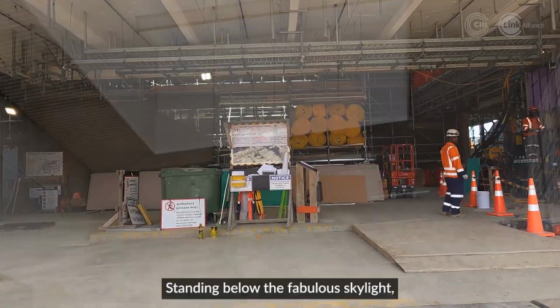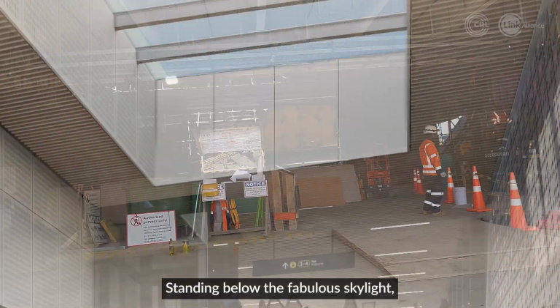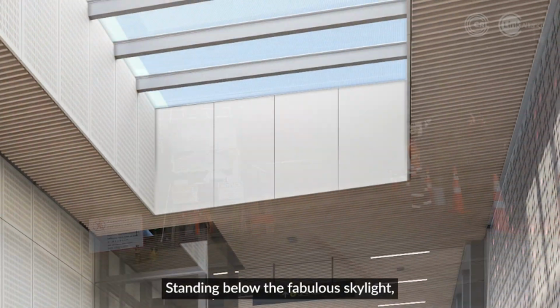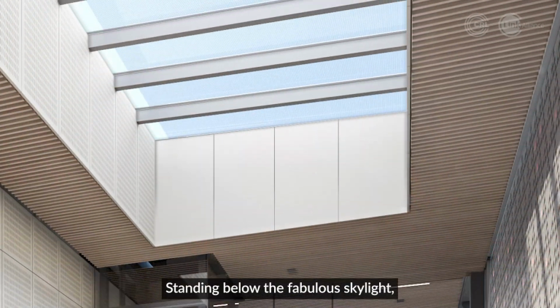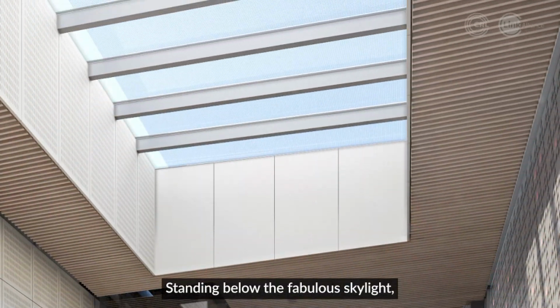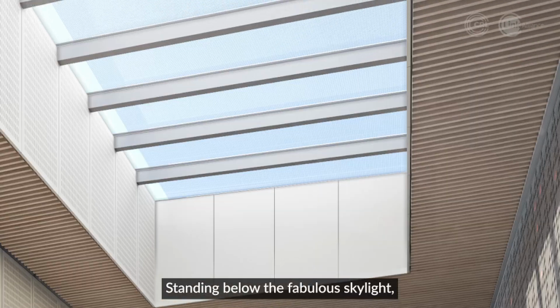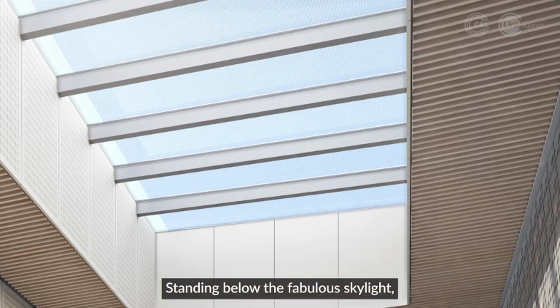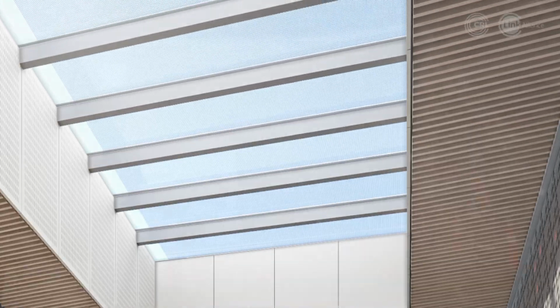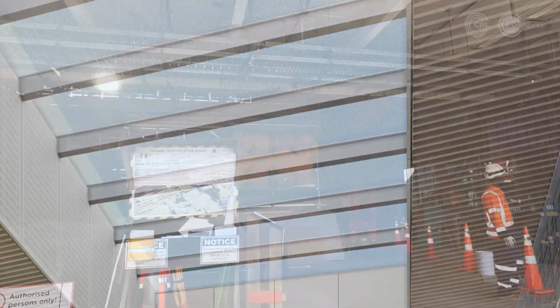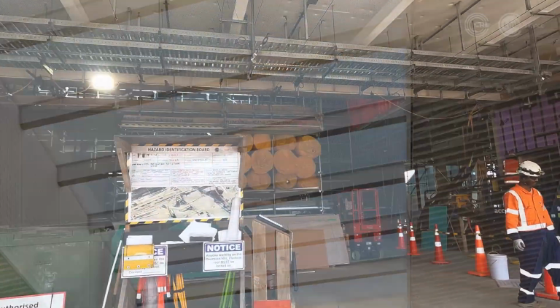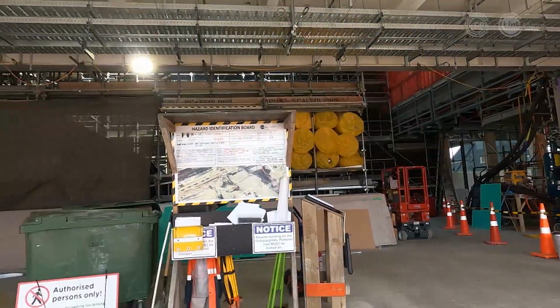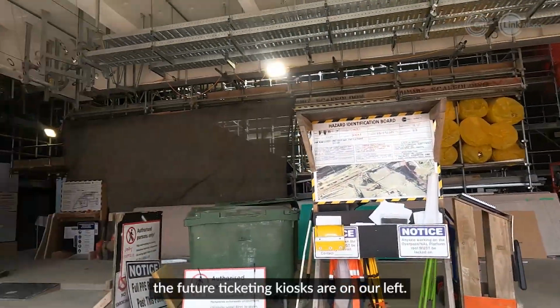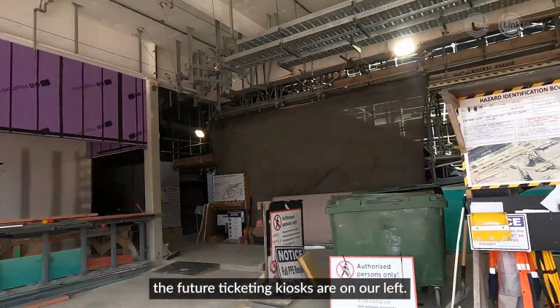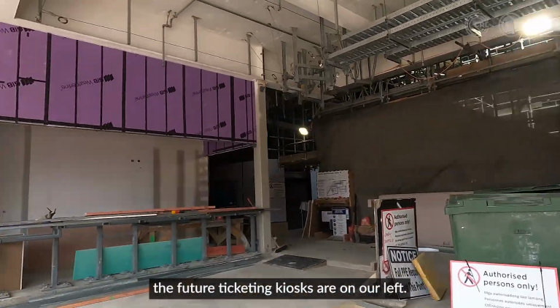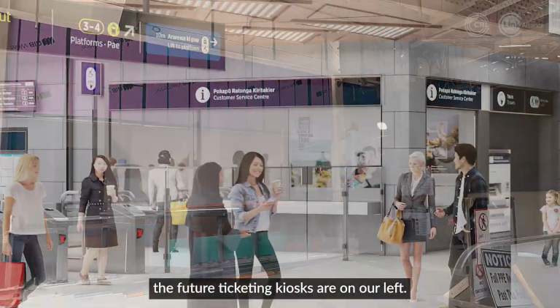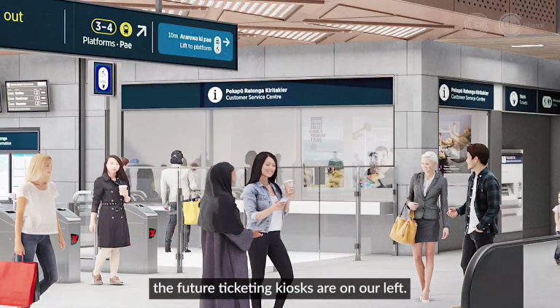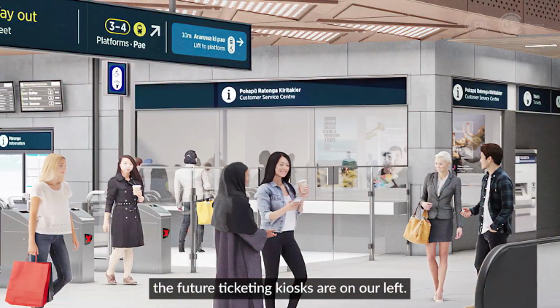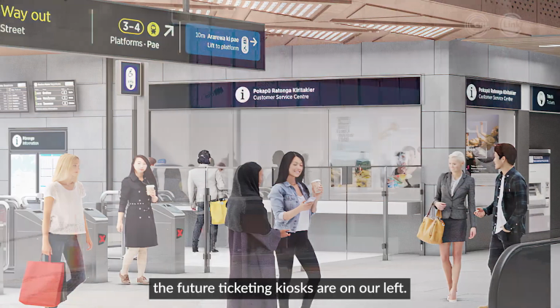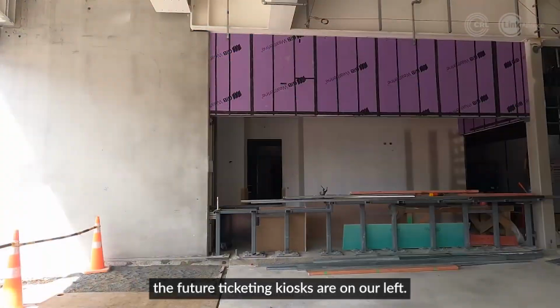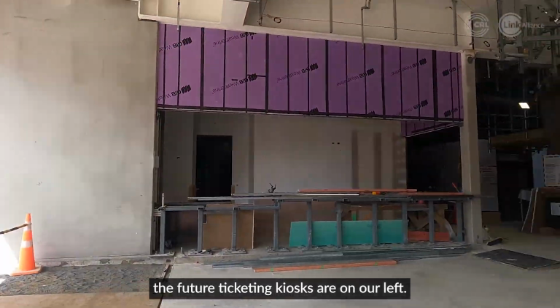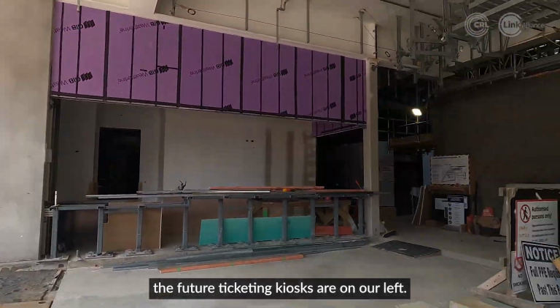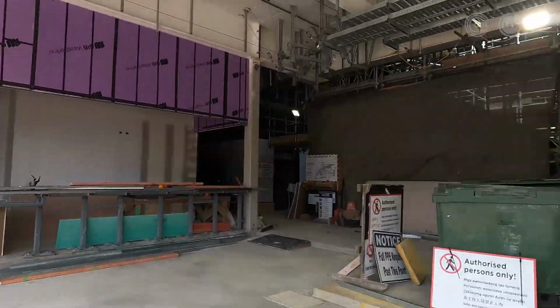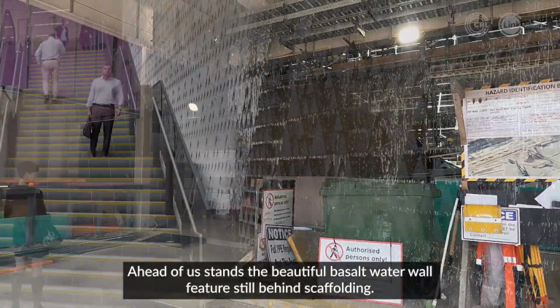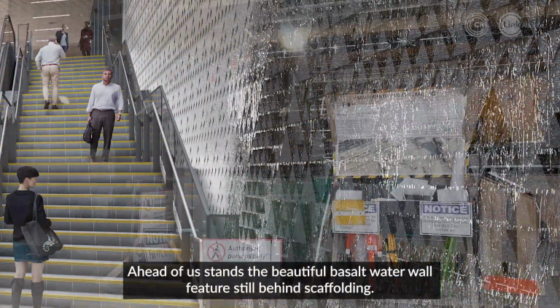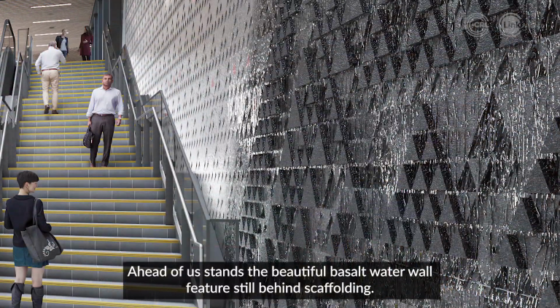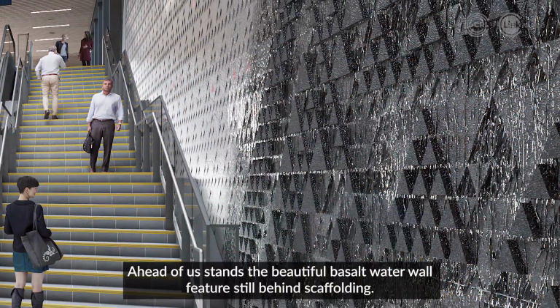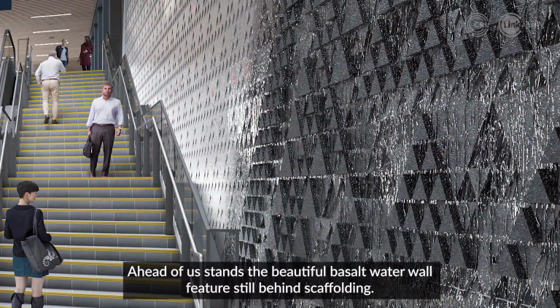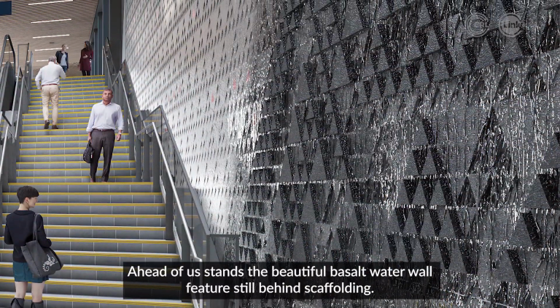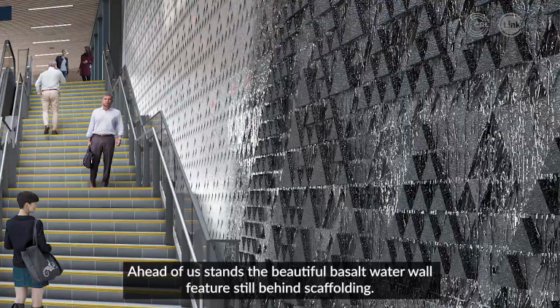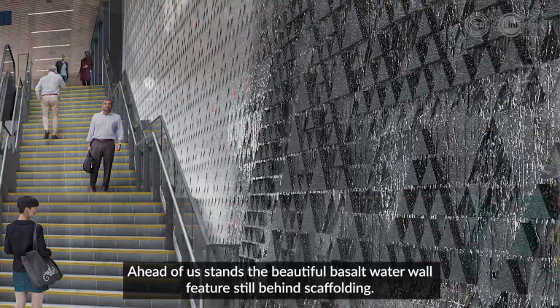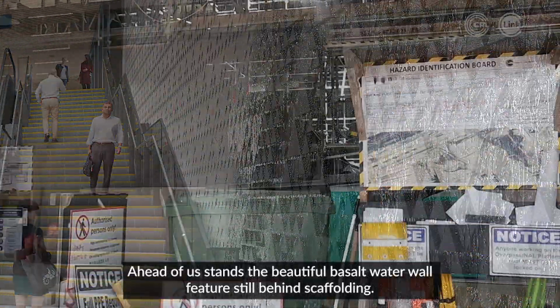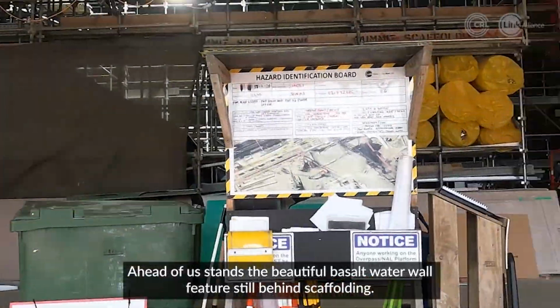Standing below the fabulous skylight, the feature ticketing kiosks are on our left. Ahead of us stands the beautiful basalt water wall feature, still behind scaffolding.